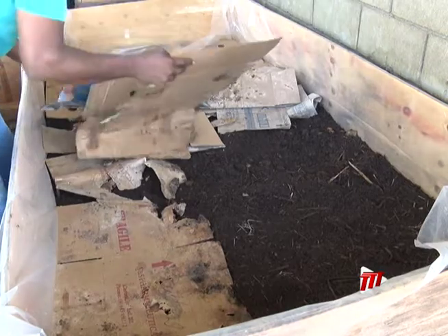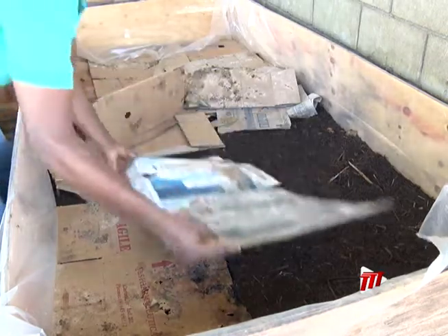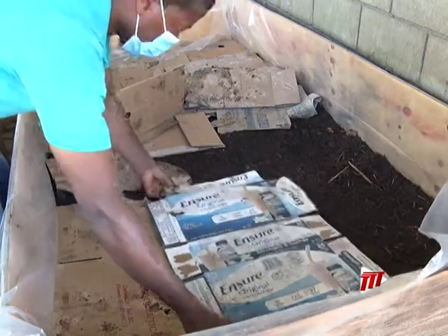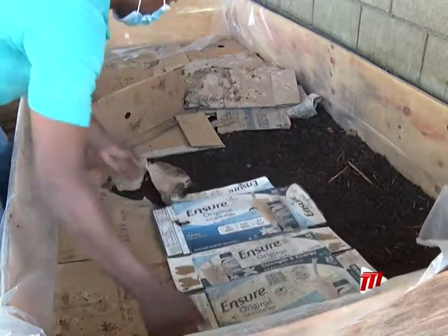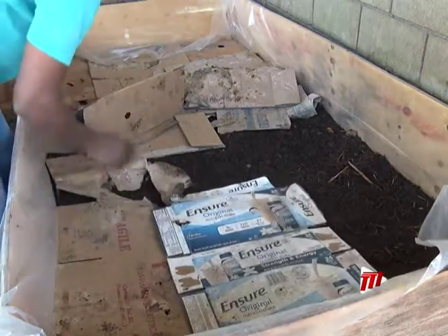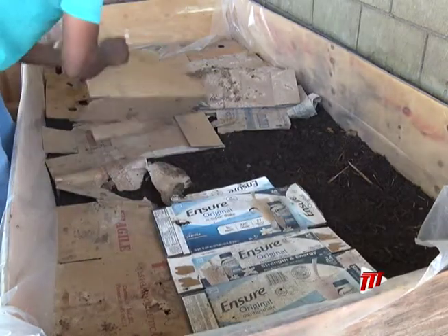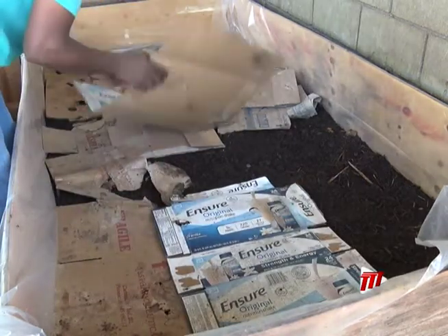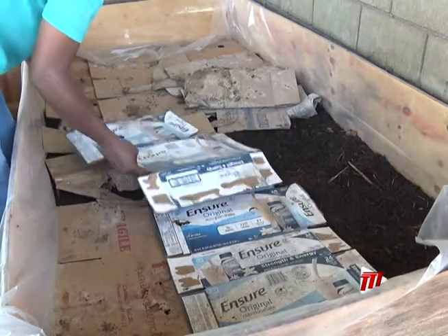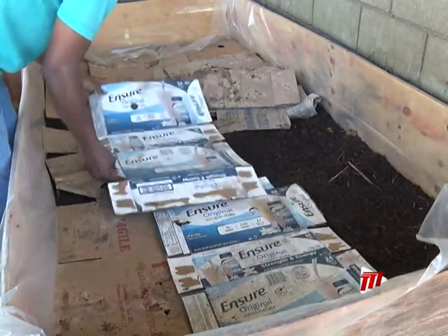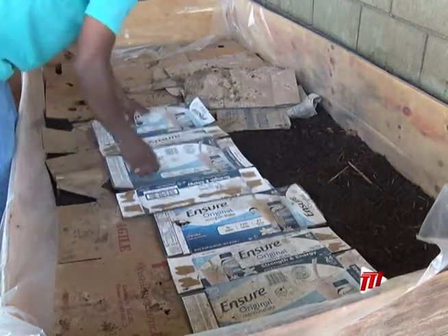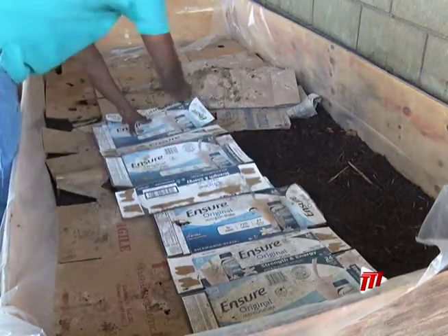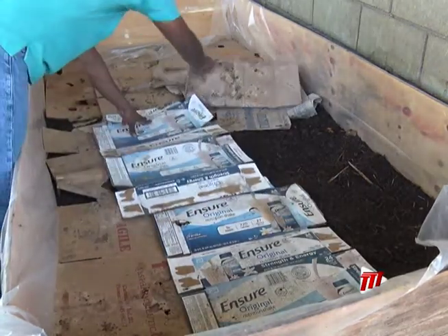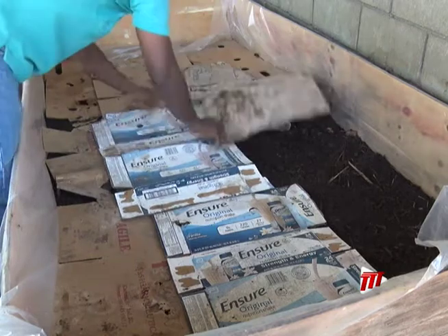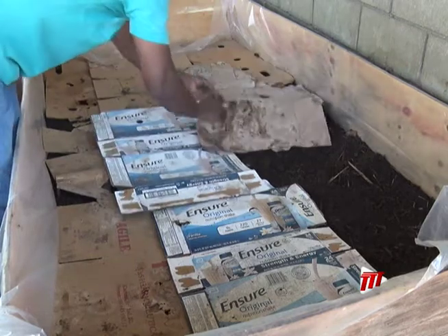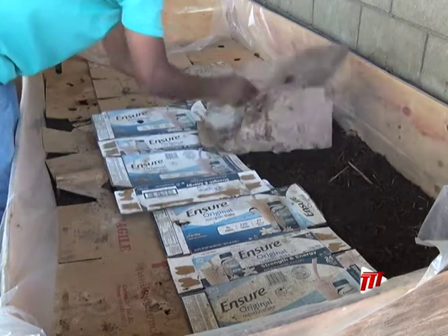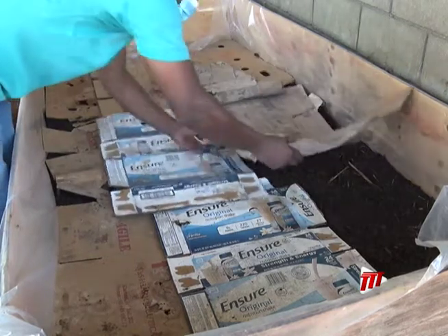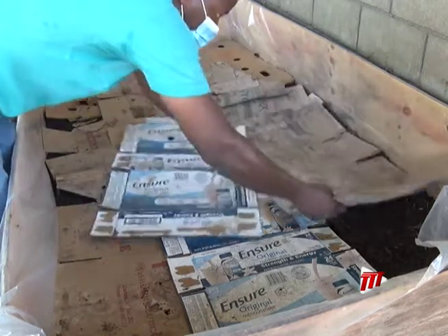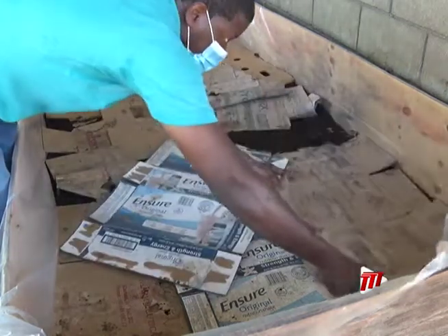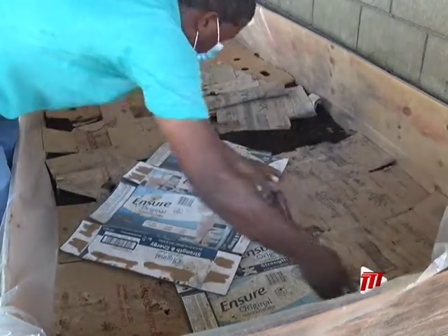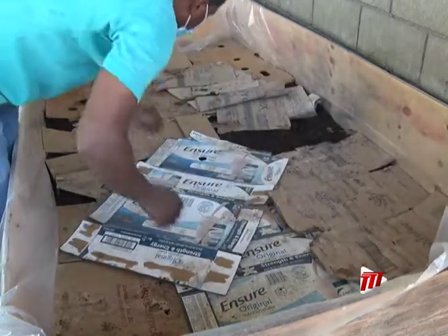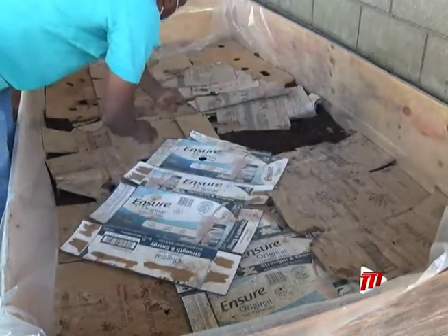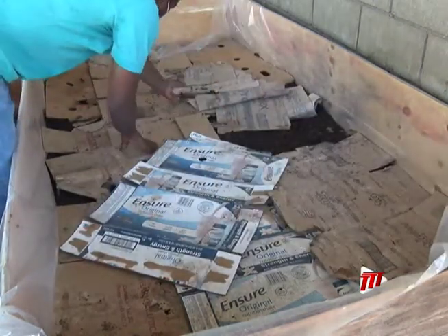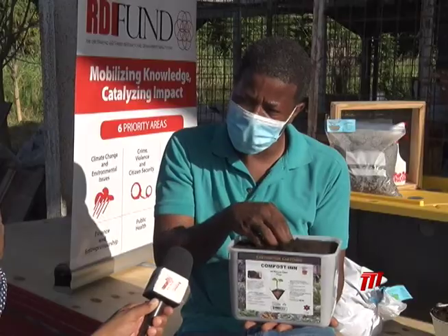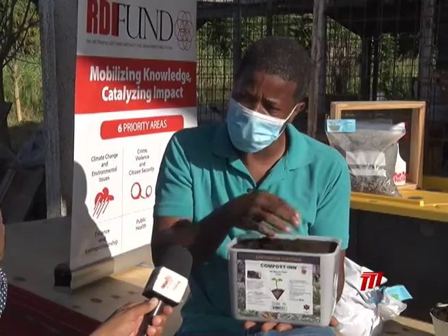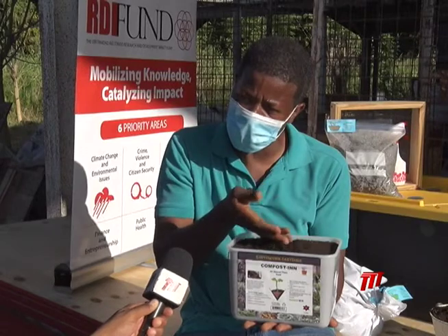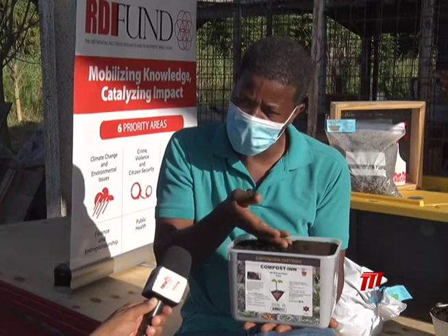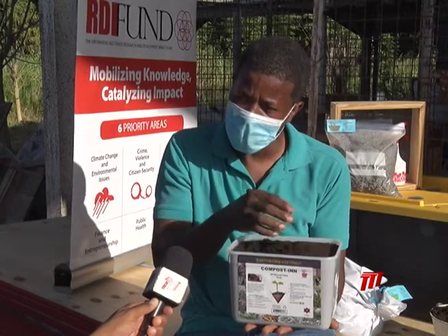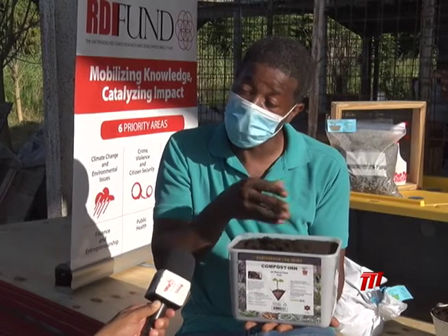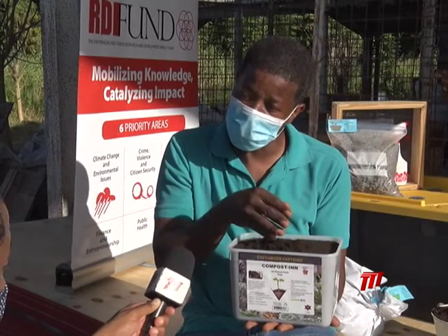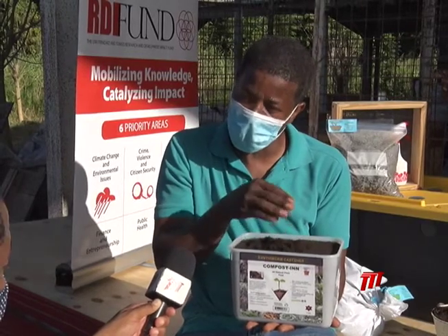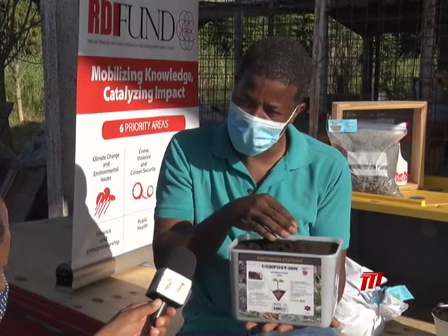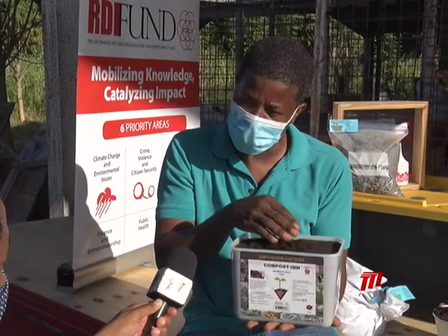You're actually feeding your soil. Your soil has microbes in it, so when you add these materials to your soil, it replenishes the microbes that are there, so that they could keep feeding and keep releasing nutrients in your soil.